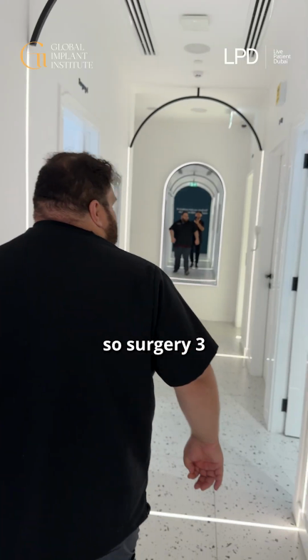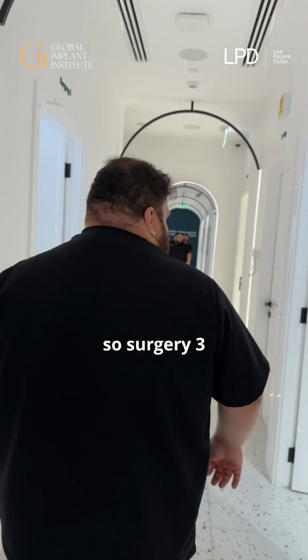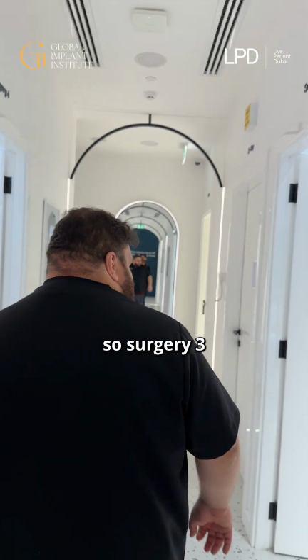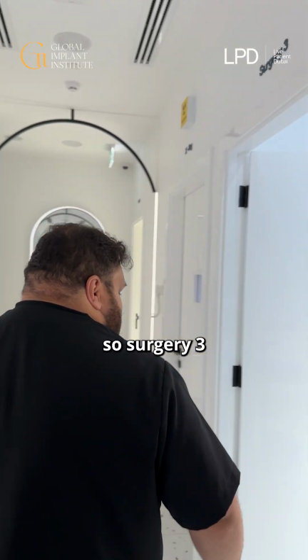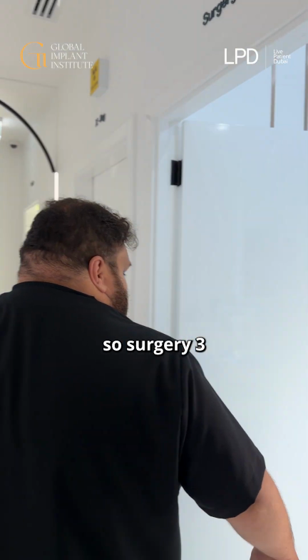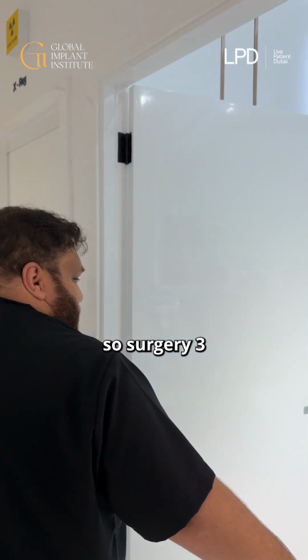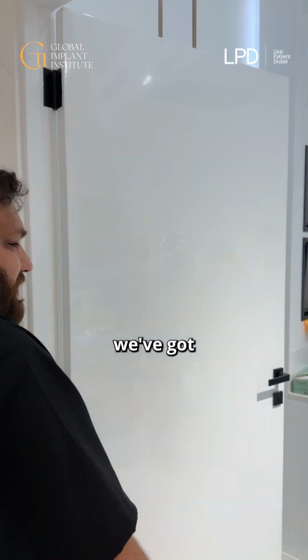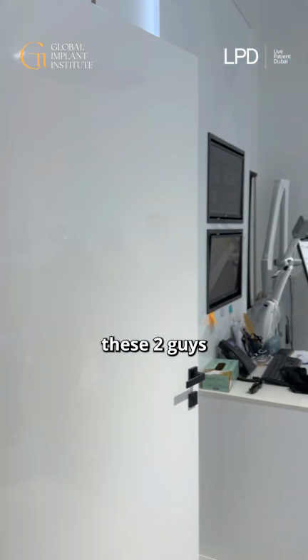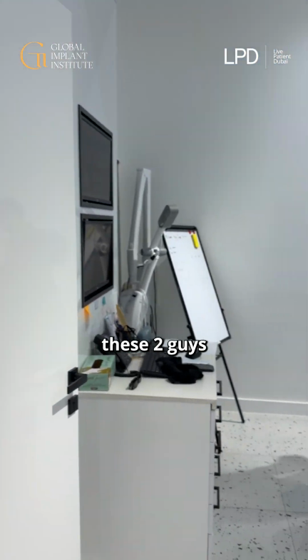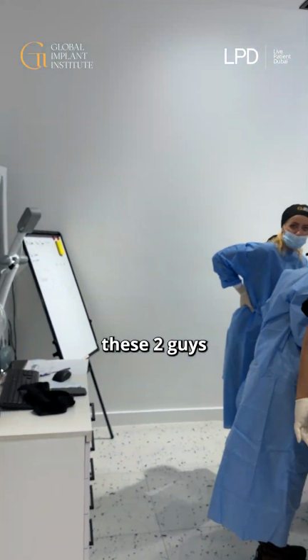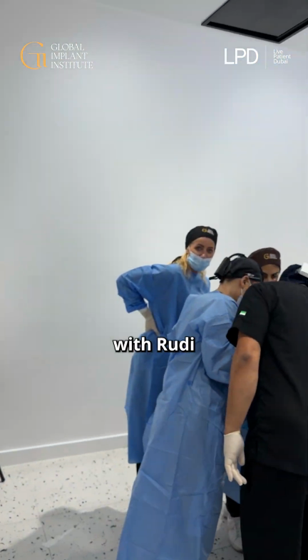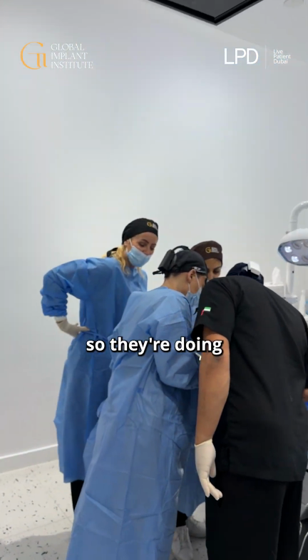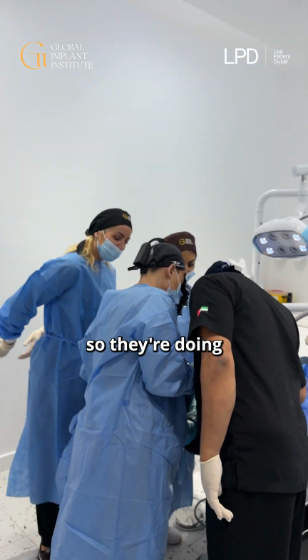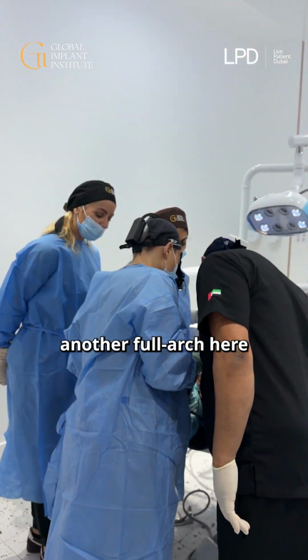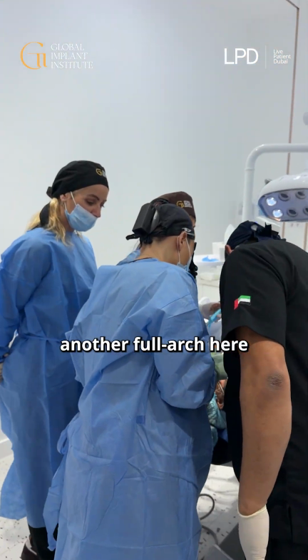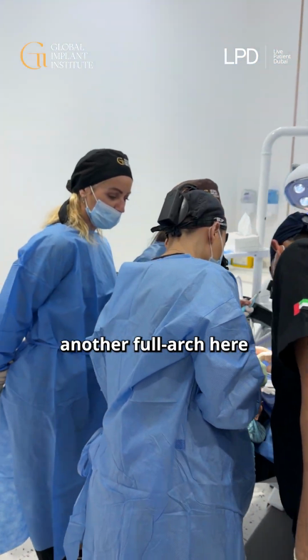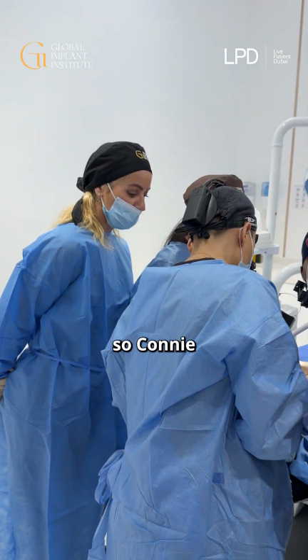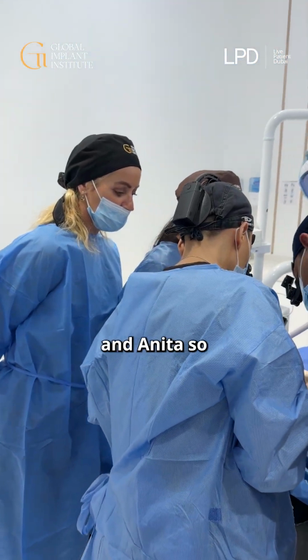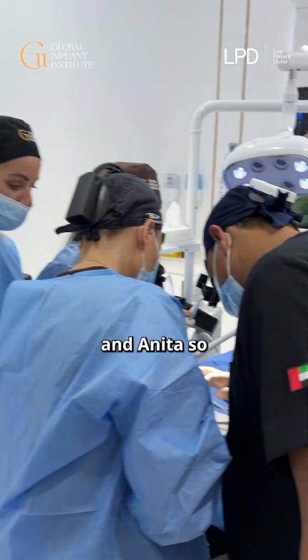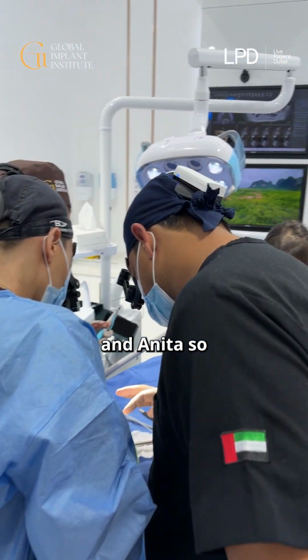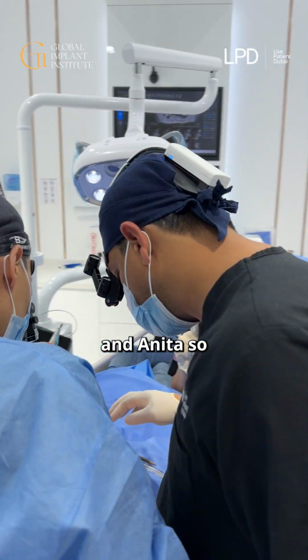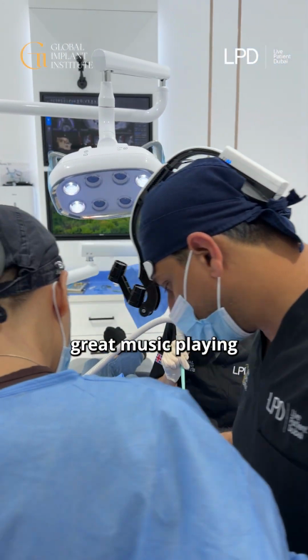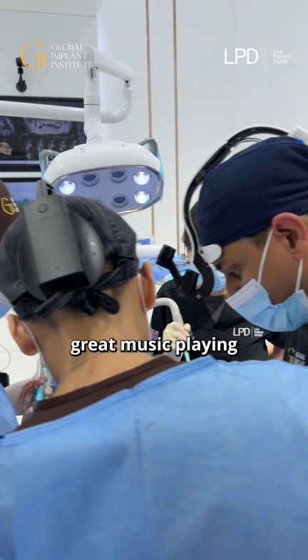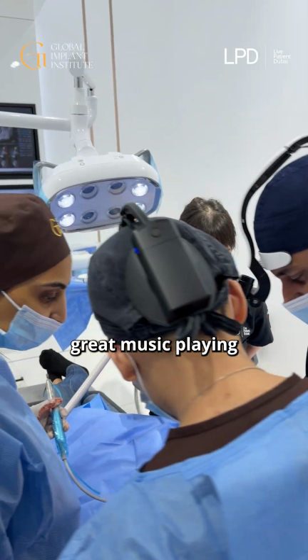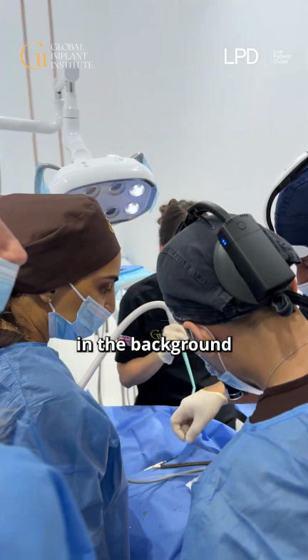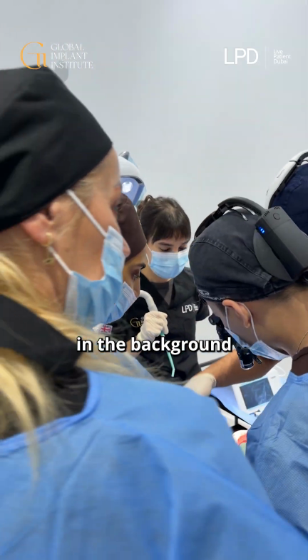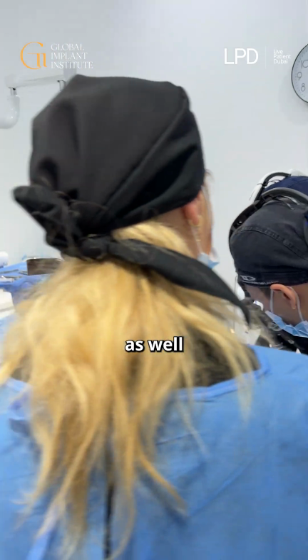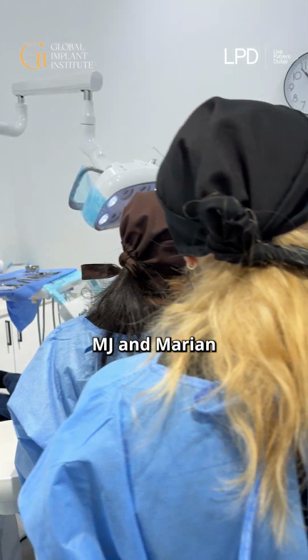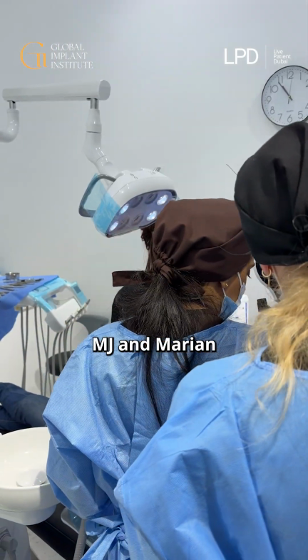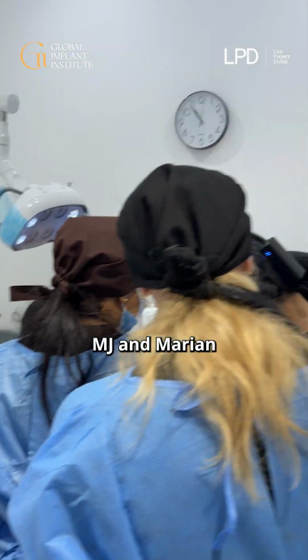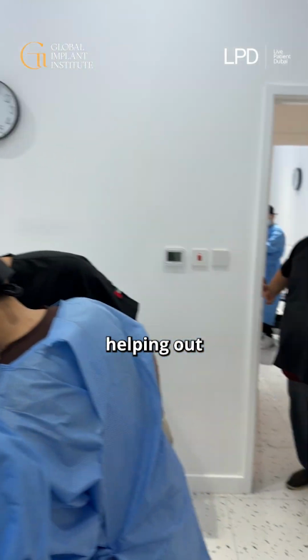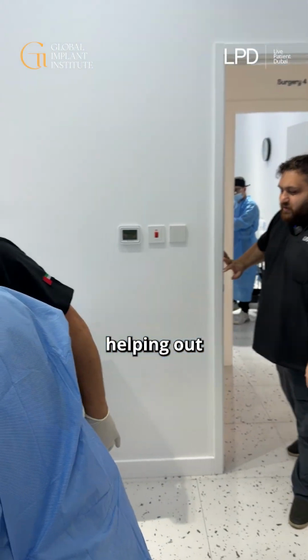Surgery three, we've got the two guys with Rudy — so they're doing another full arch here, Connie and Anita. Great music playing in the background as well. MJ and Mariam helping out.